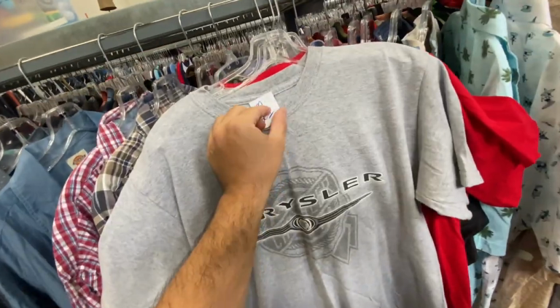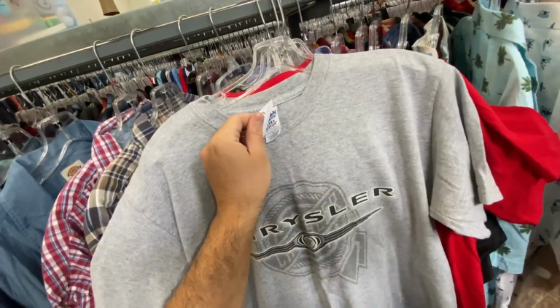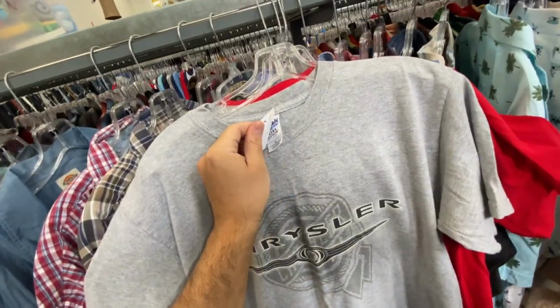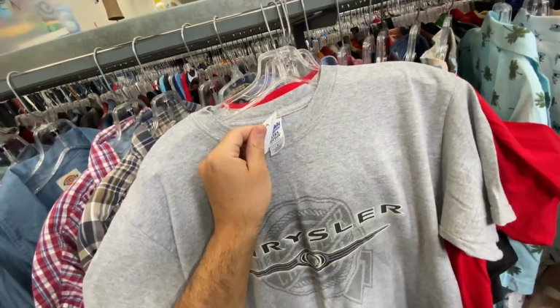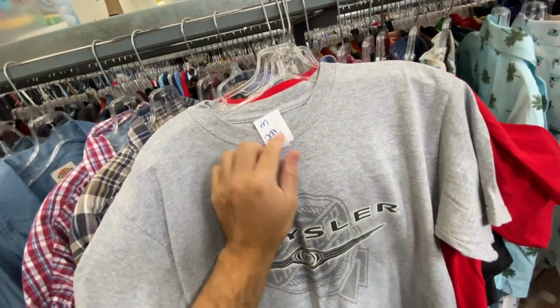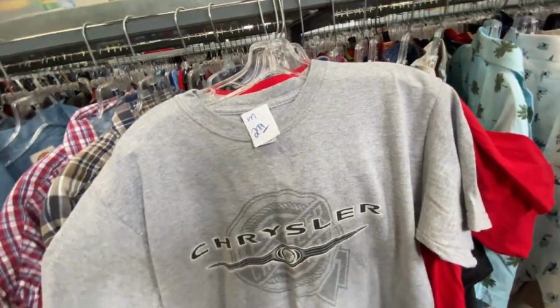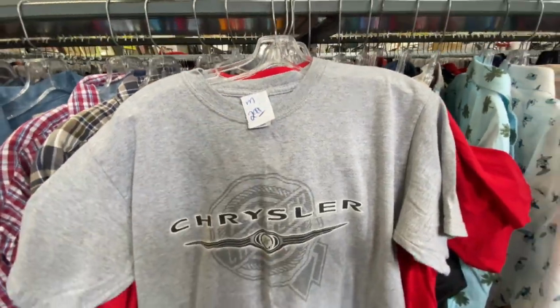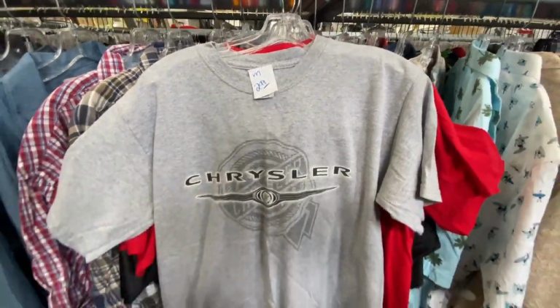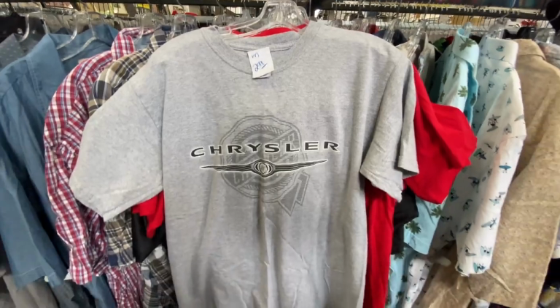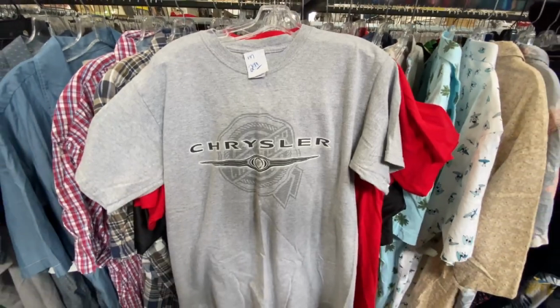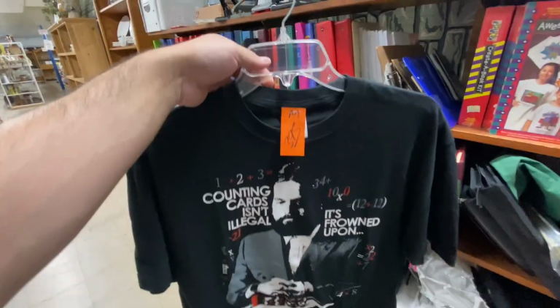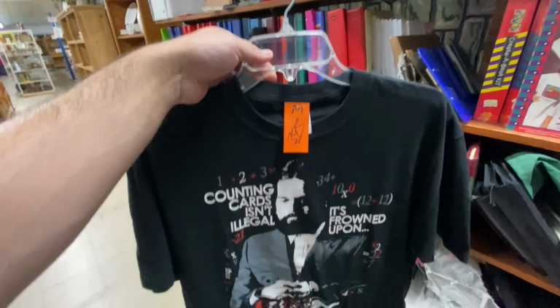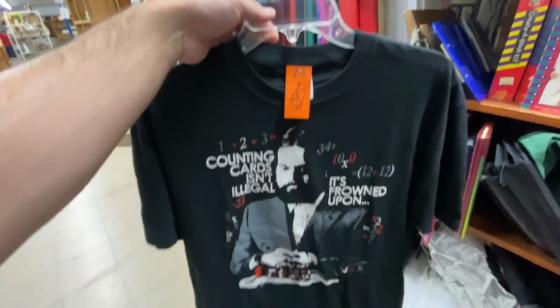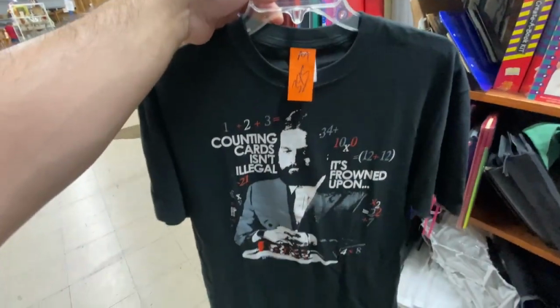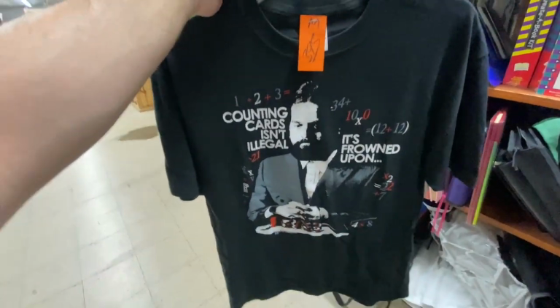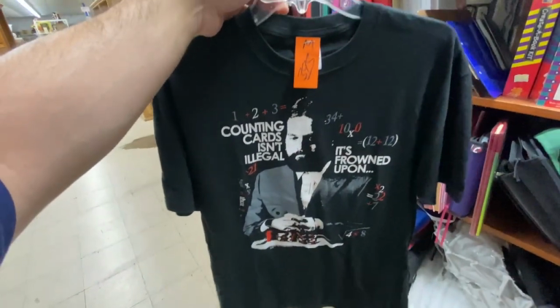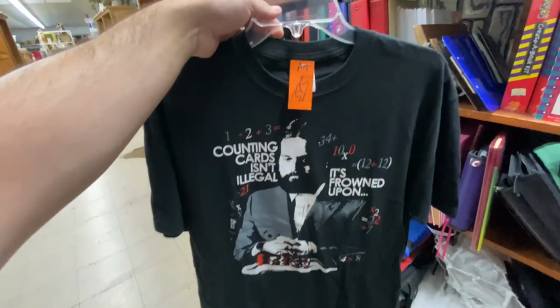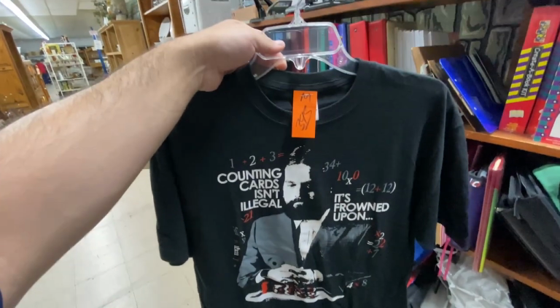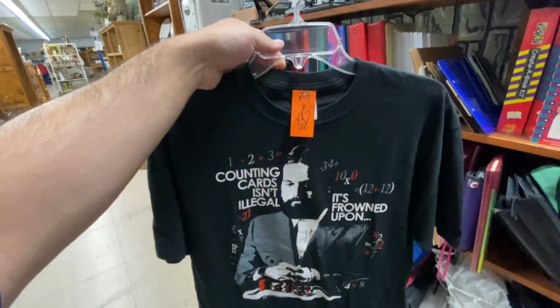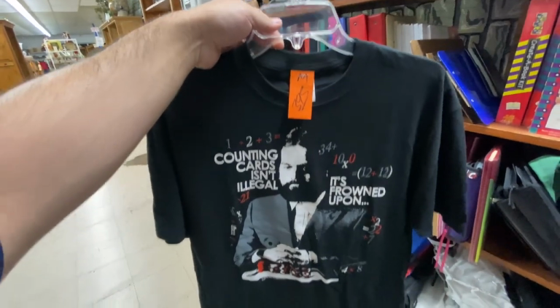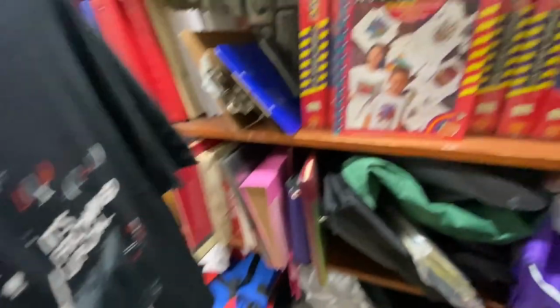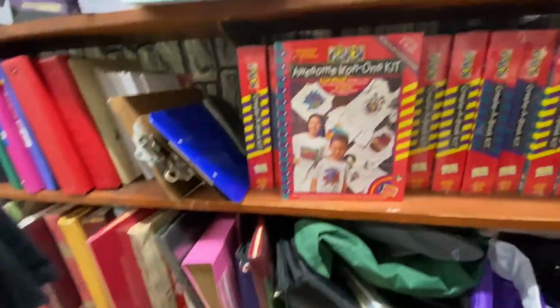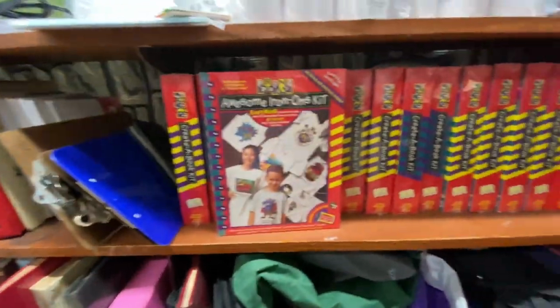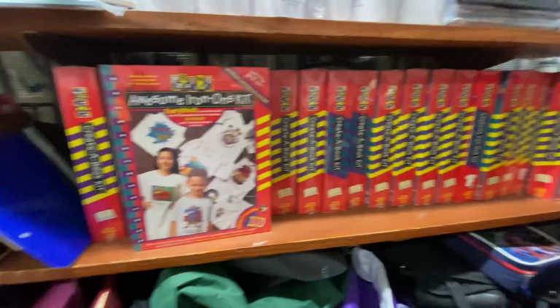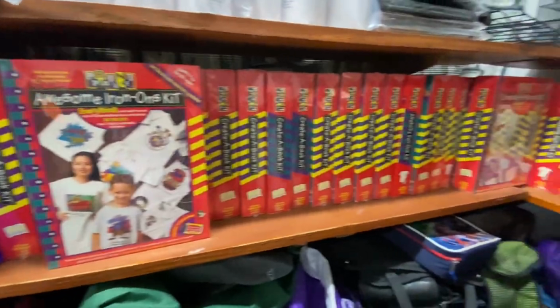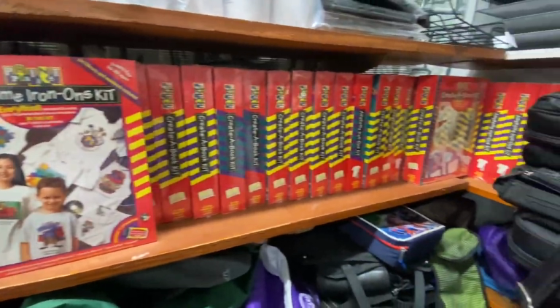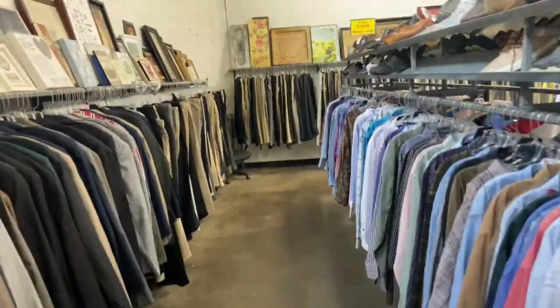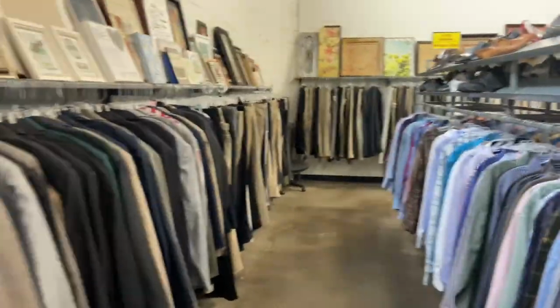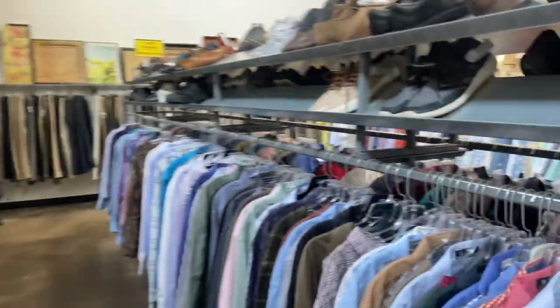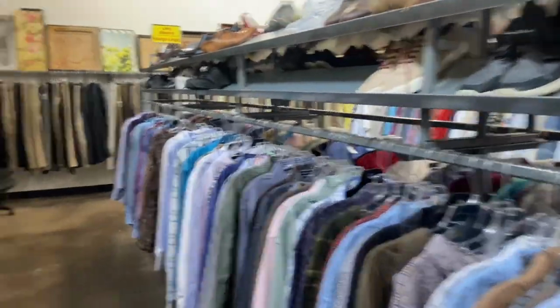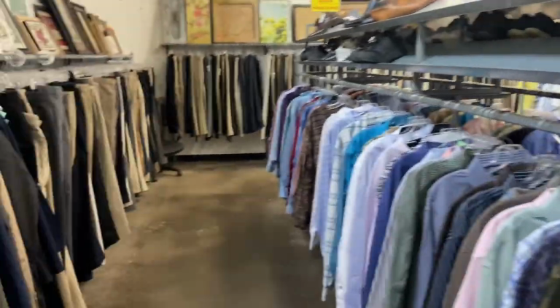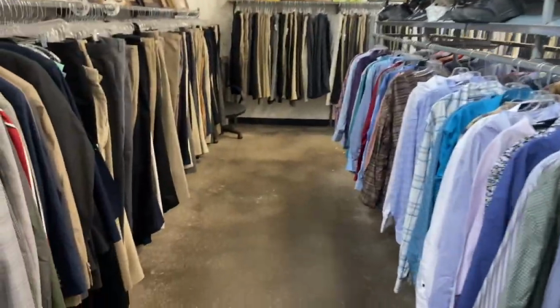Also found the vintage Chrysler tee on an old Gildan tag for three bucks, and the Hangover tee for four bucks — I think it's half off. It might need some iron-ons. I went through this whole store; you want to see what I found?